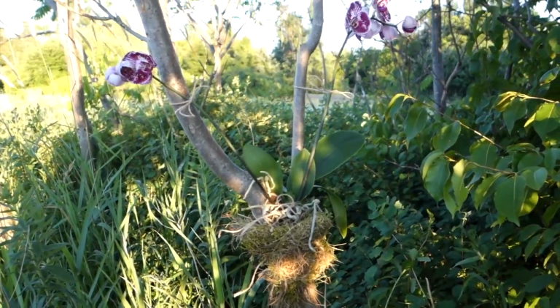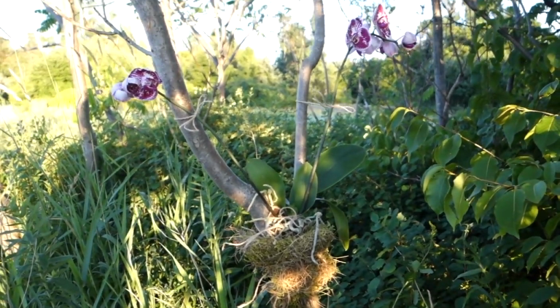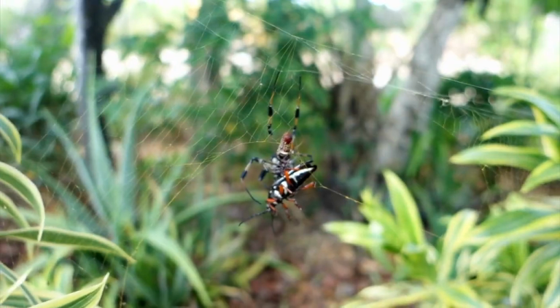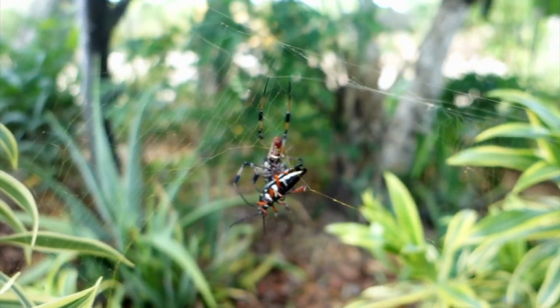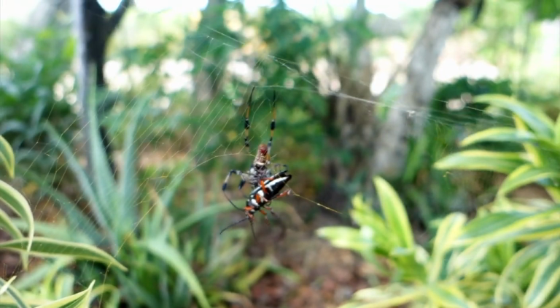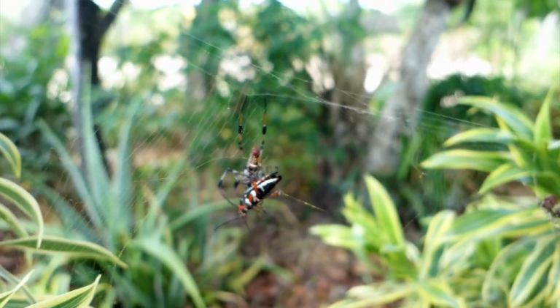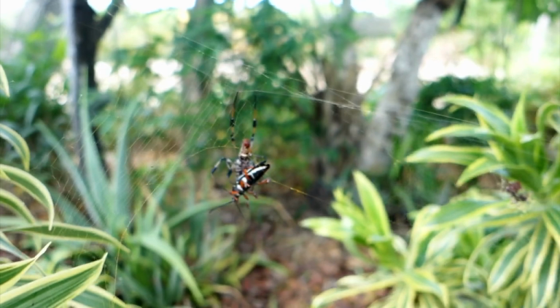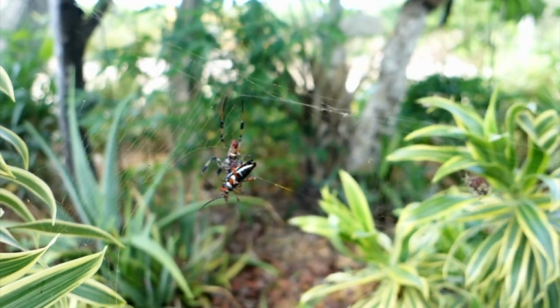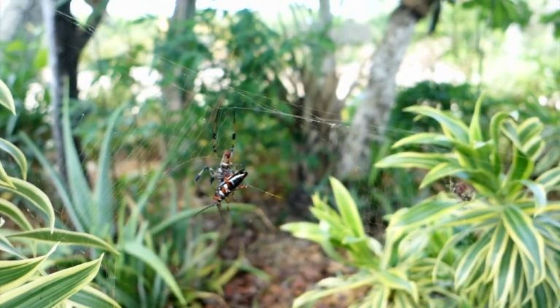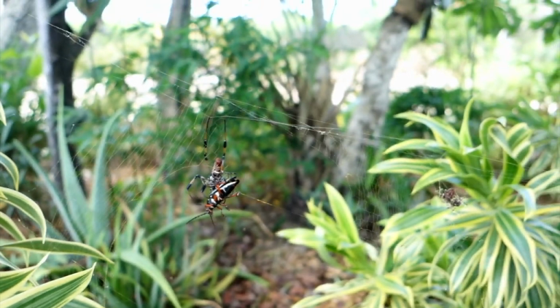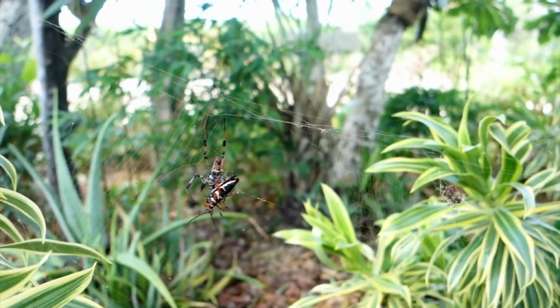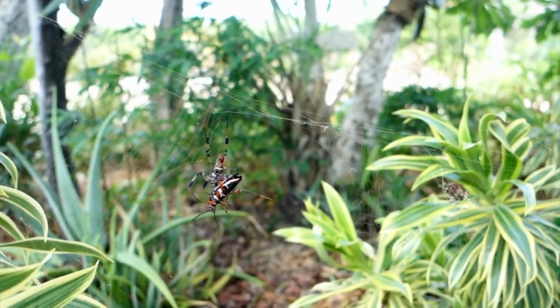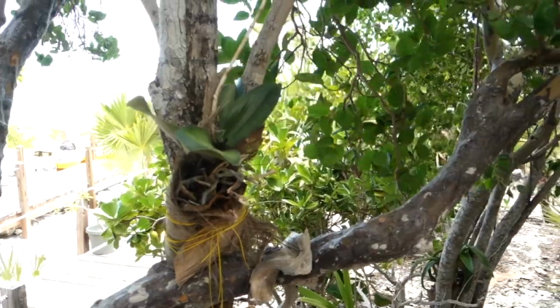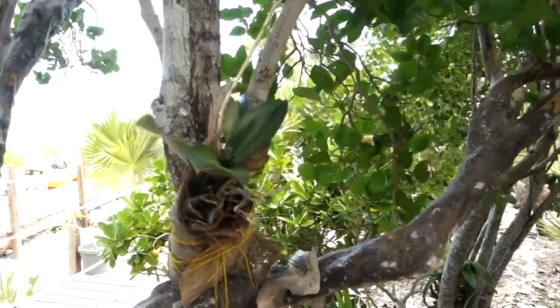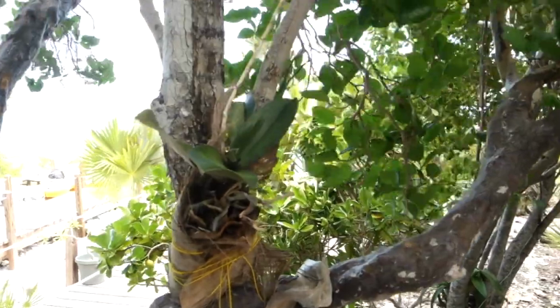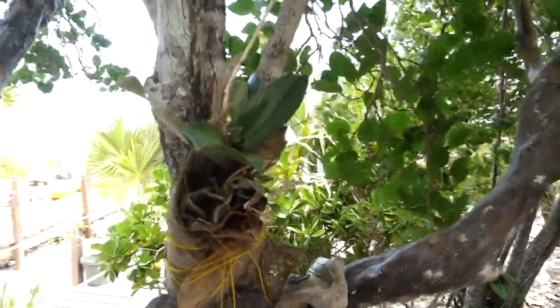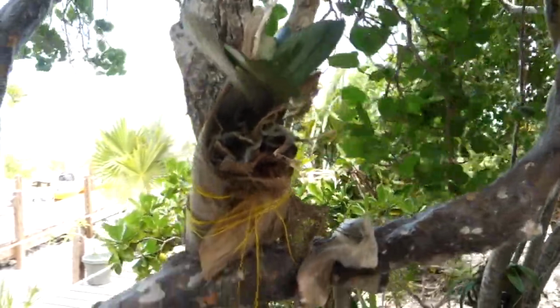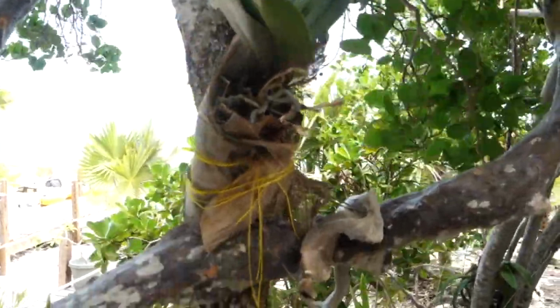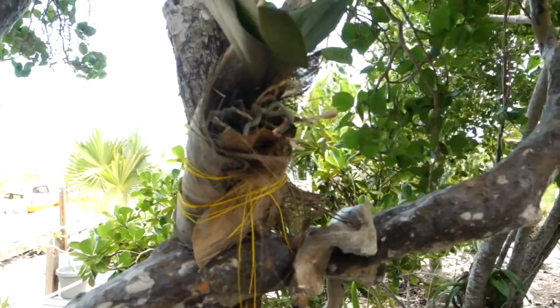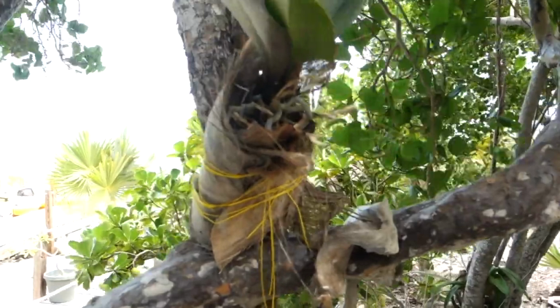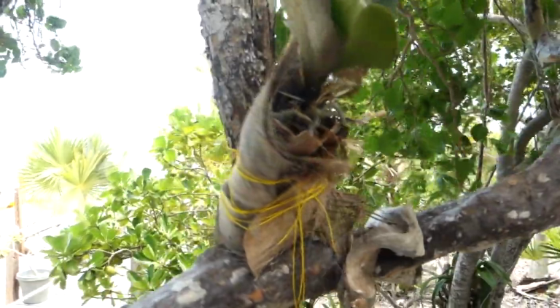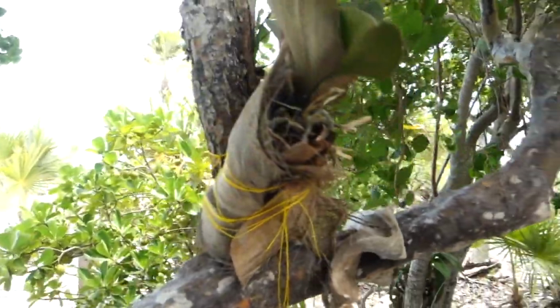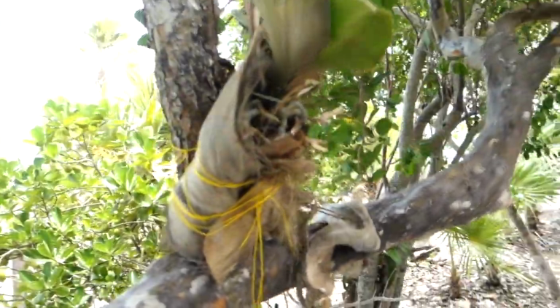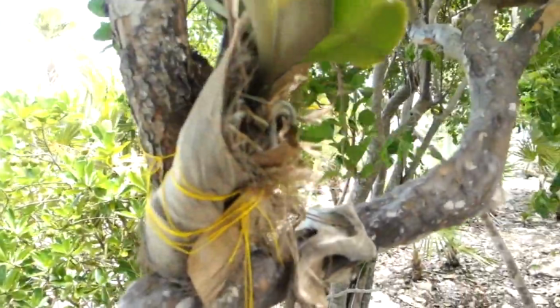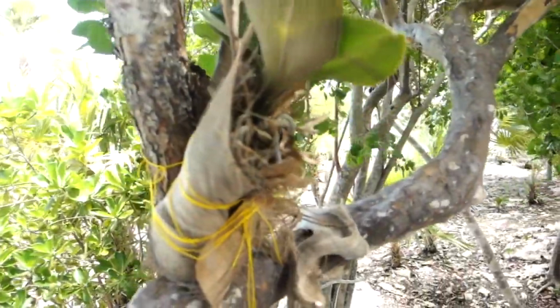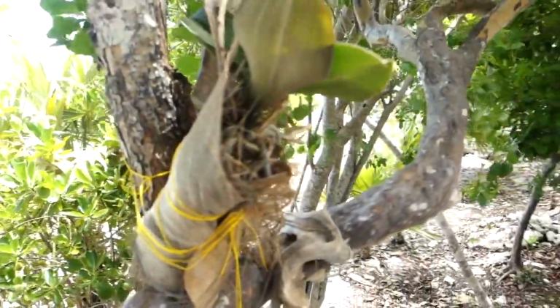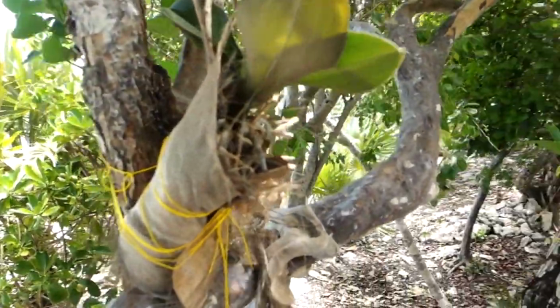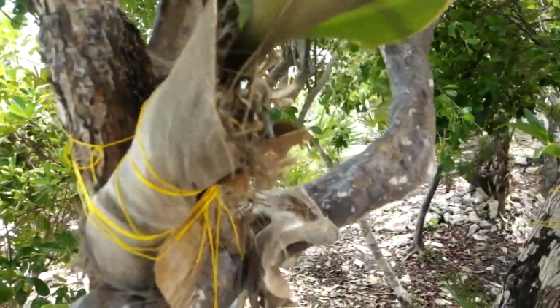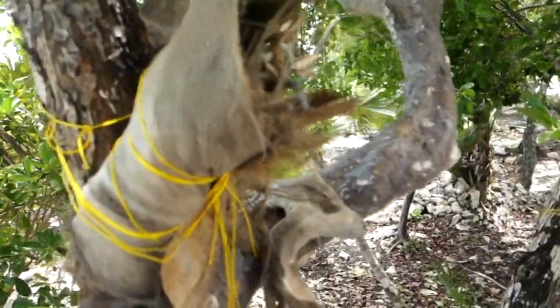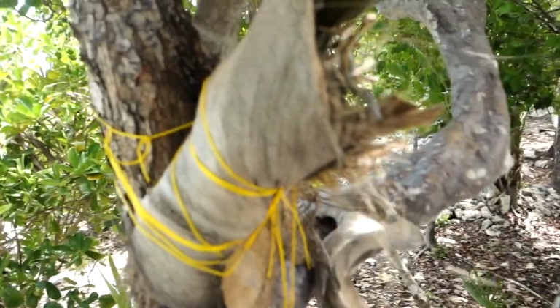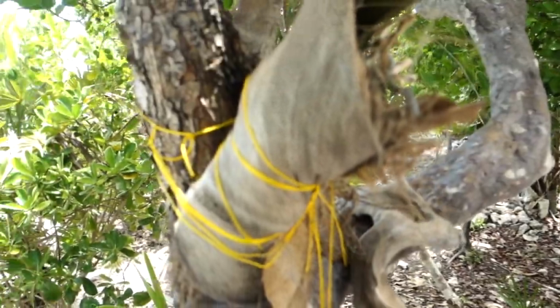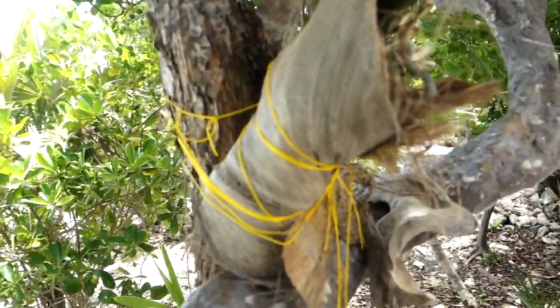Watering such an orchid is pretty simple — periodically just spray it with a spray bottle if necessary. If it's raining or the air humidity is high, there is no need to water at all, since that will be just enough for the orchid.